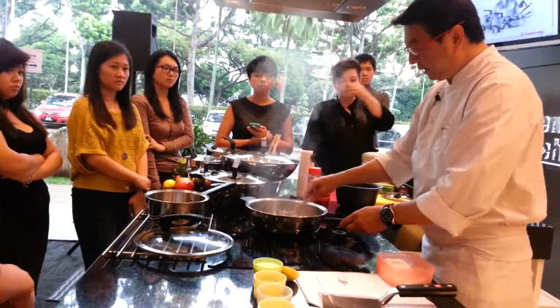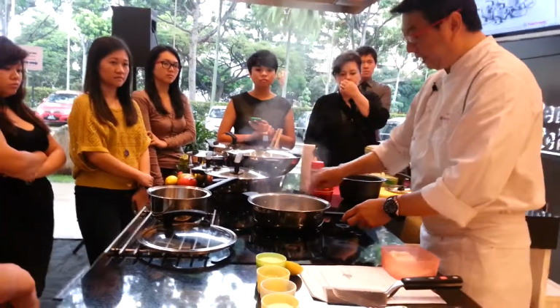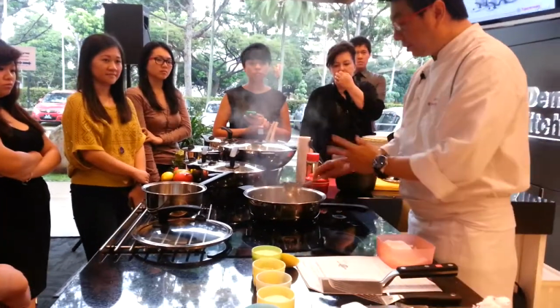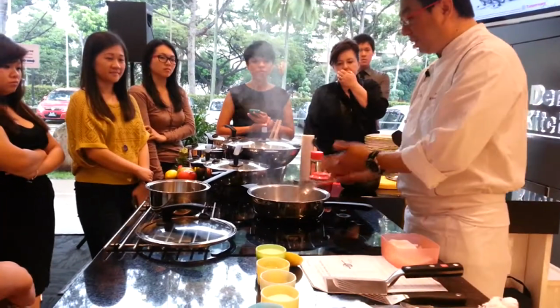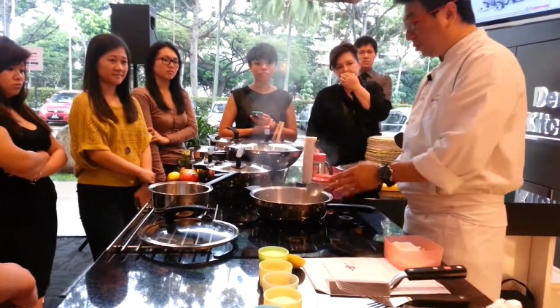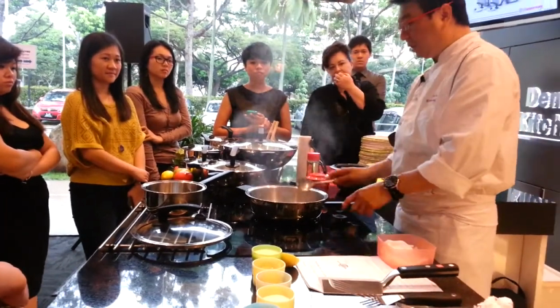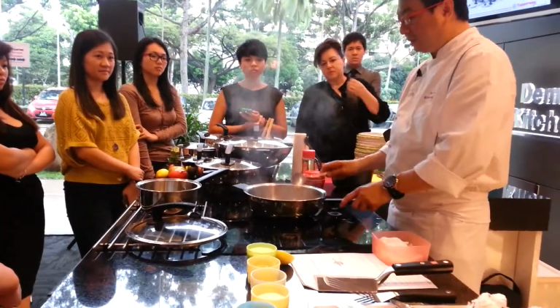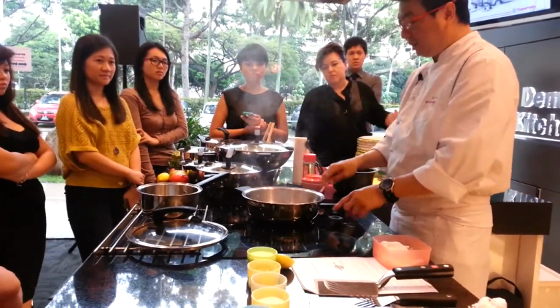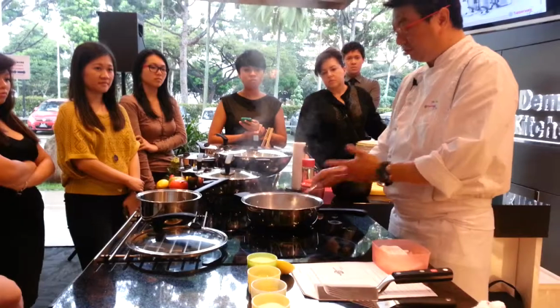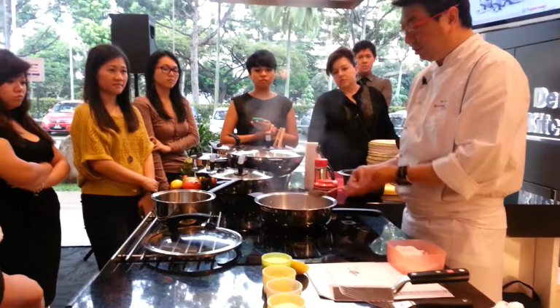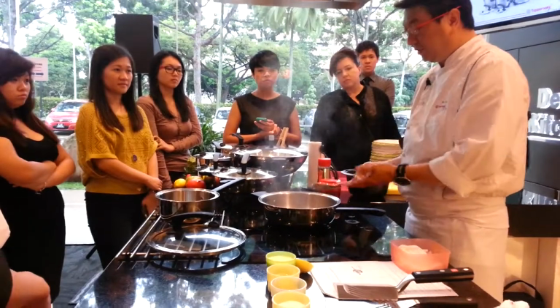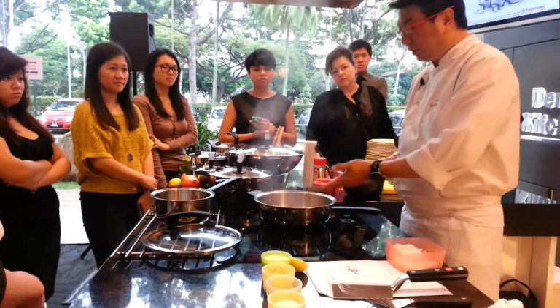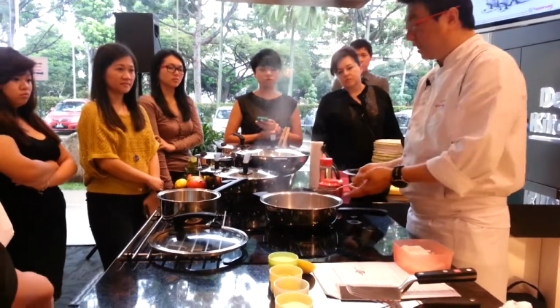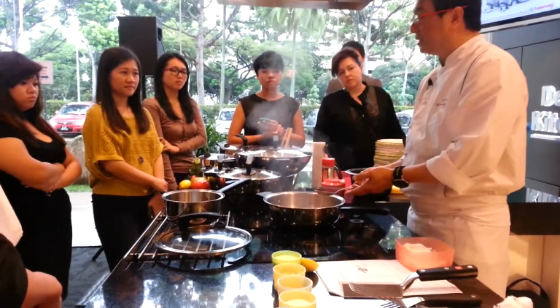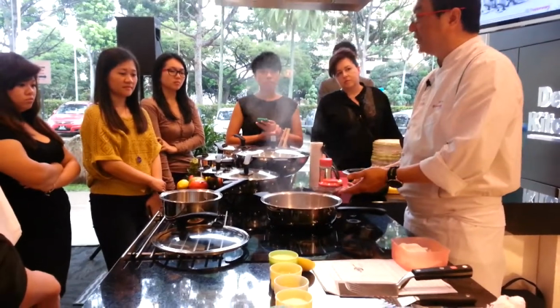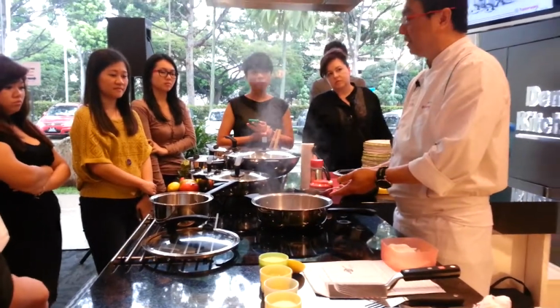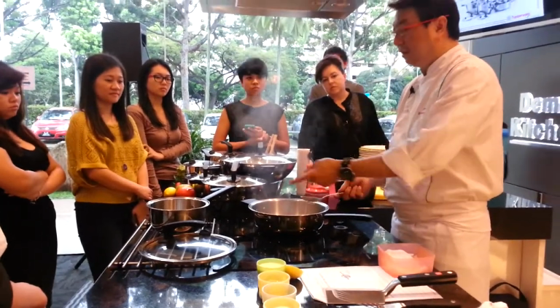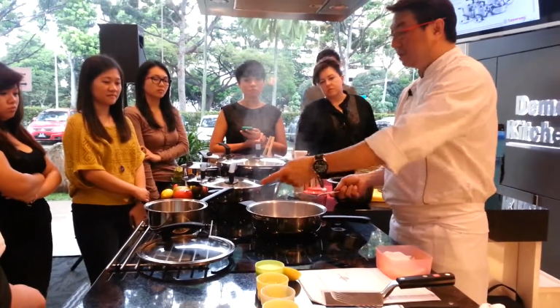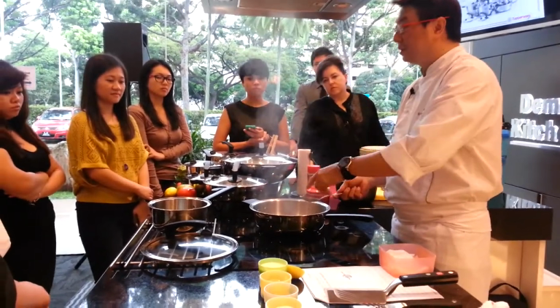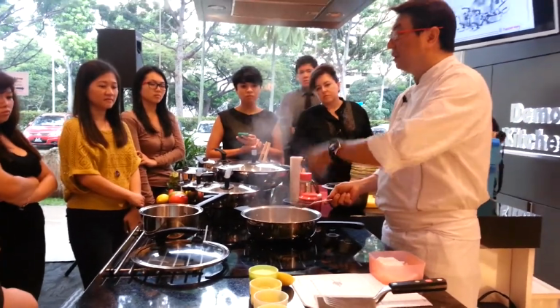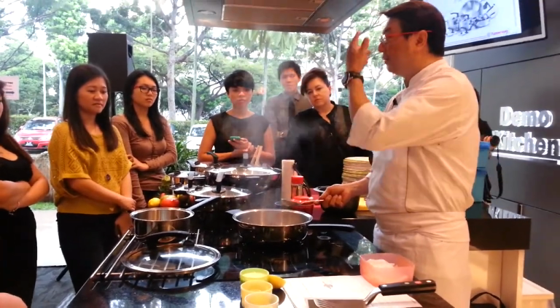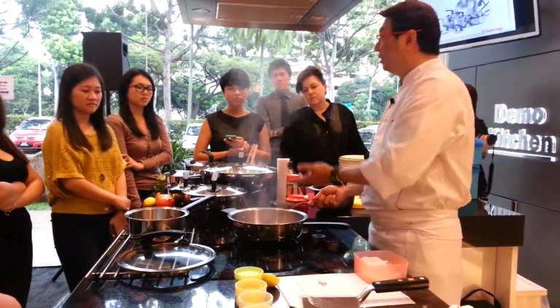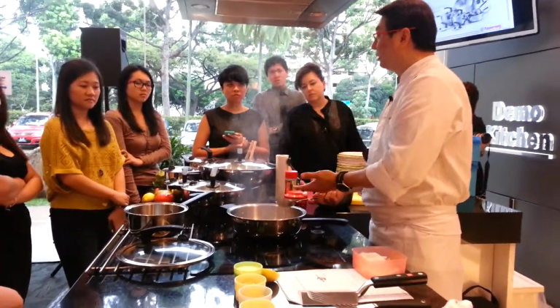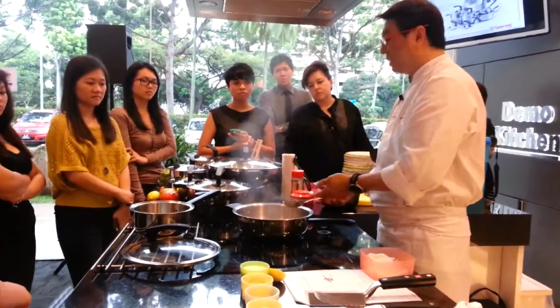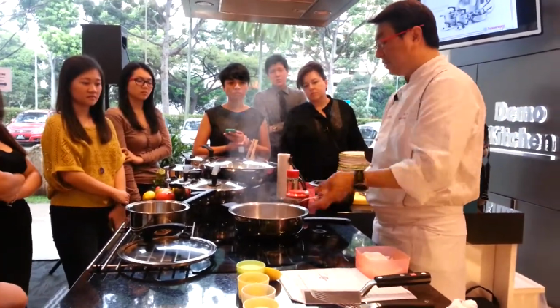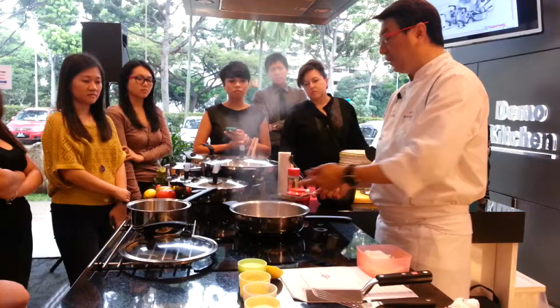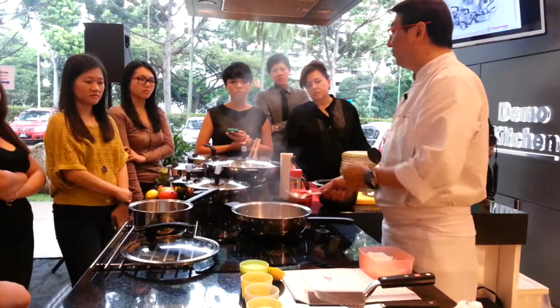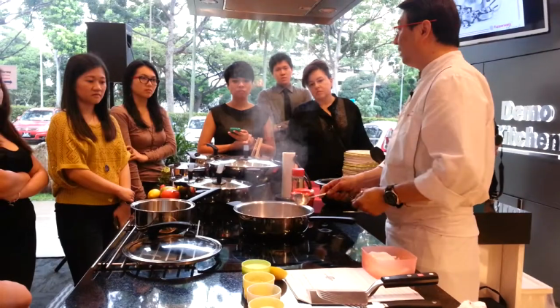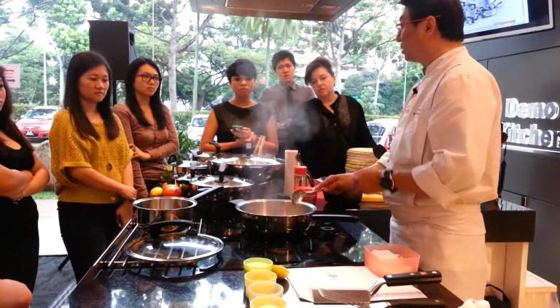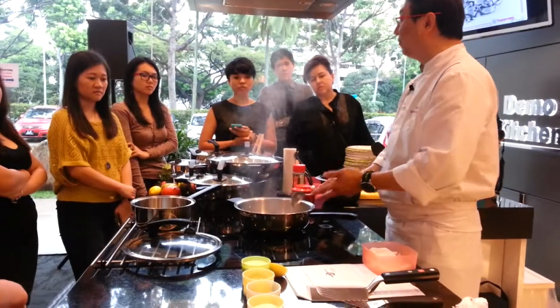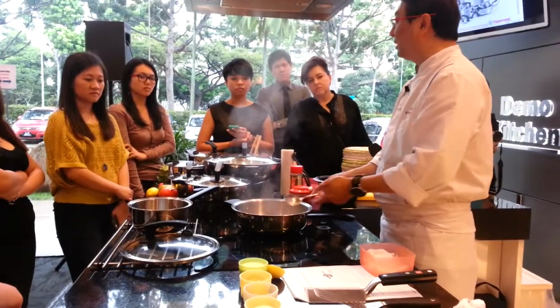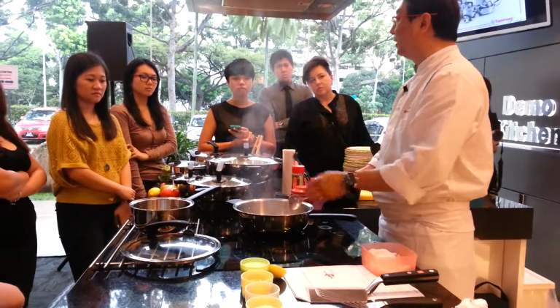It is so easy to cook — you won't believe that you're cooking chicken picassé using this within 10 minutes. I'll give you another 5 minutes, so in 15 minutes you're done.